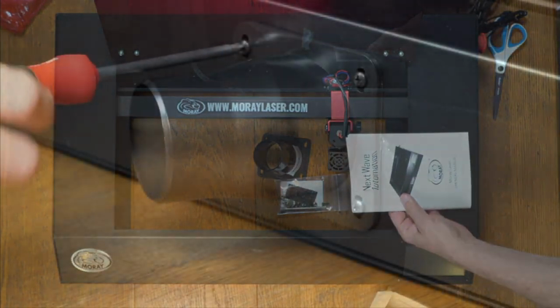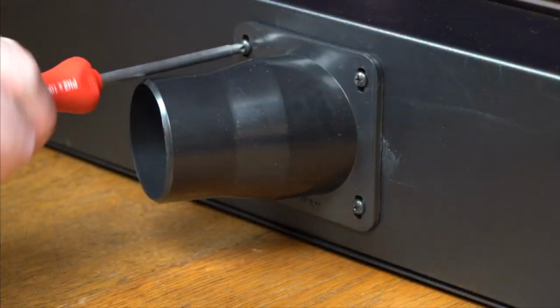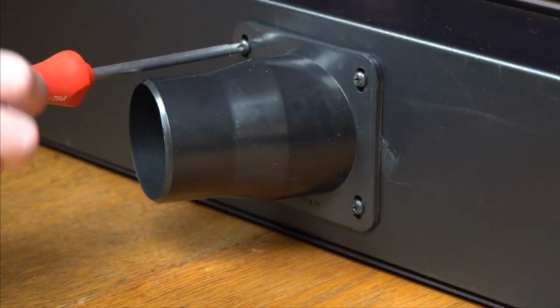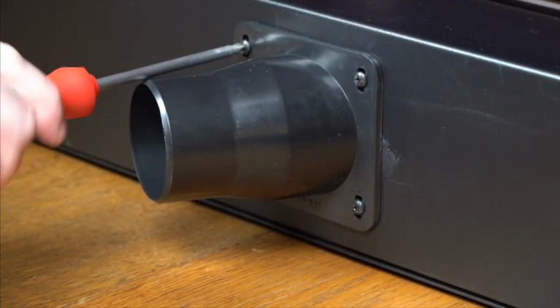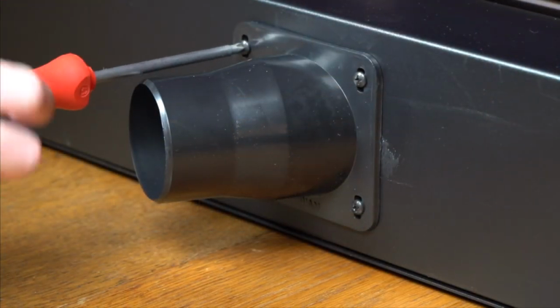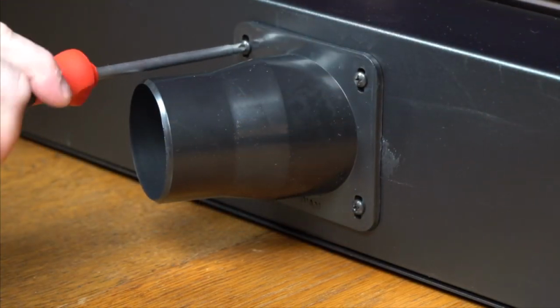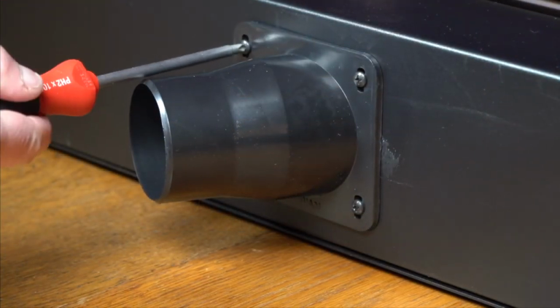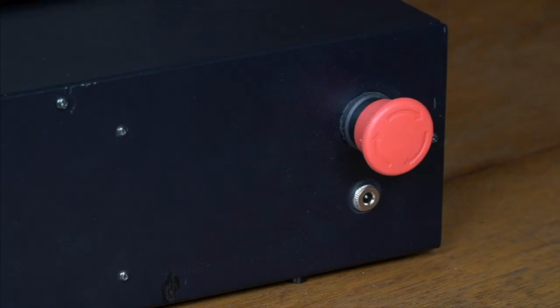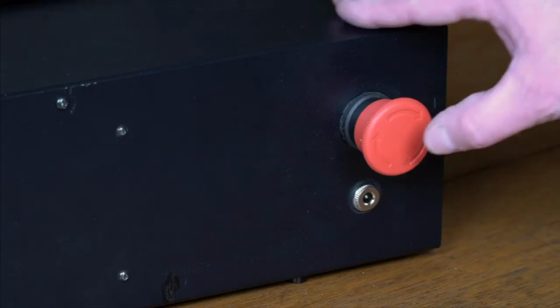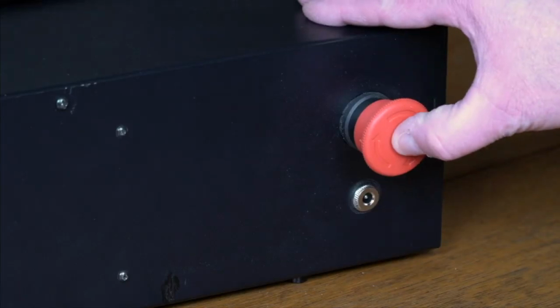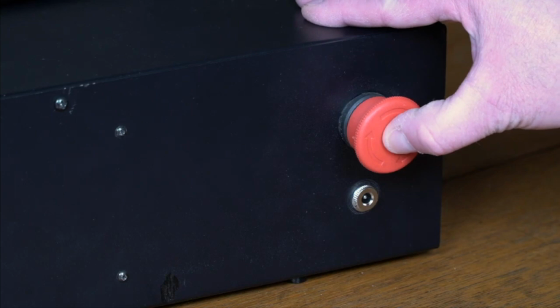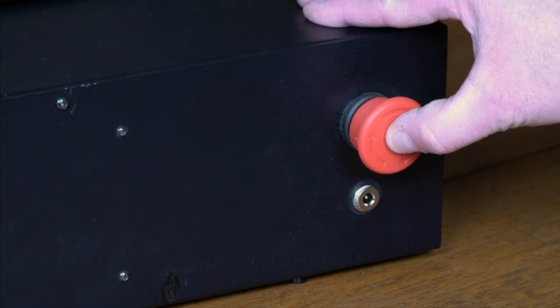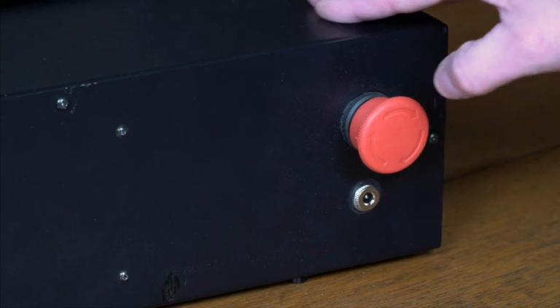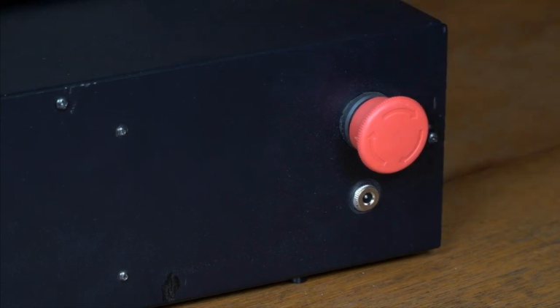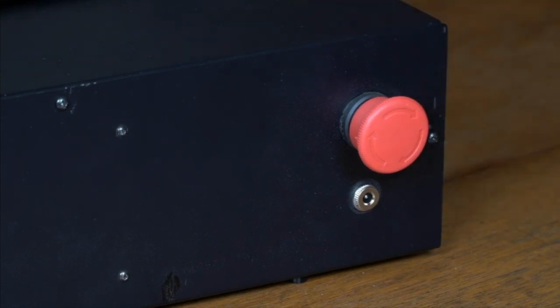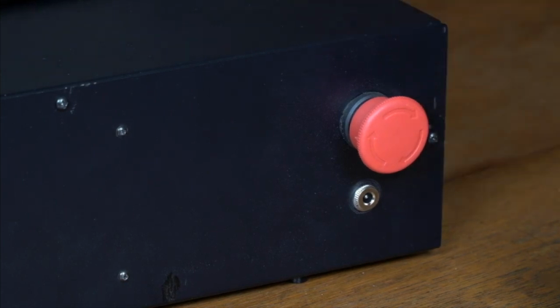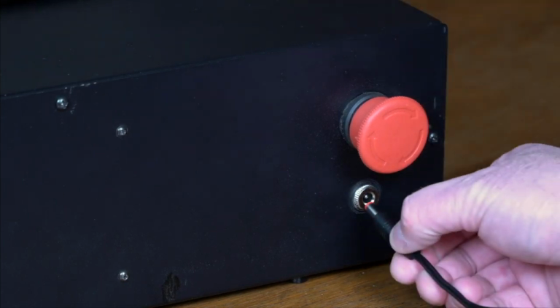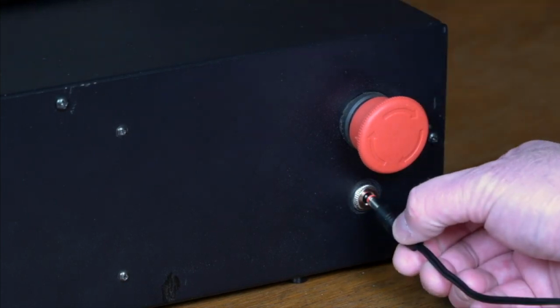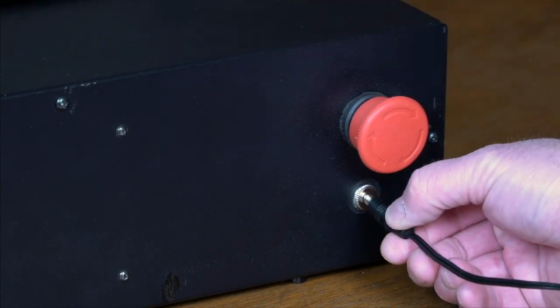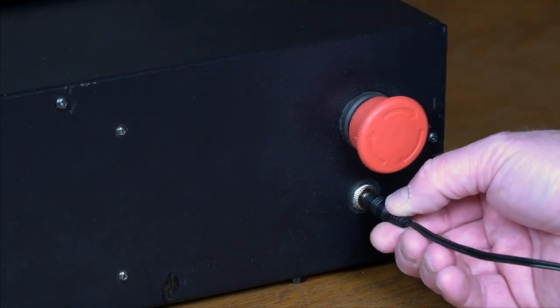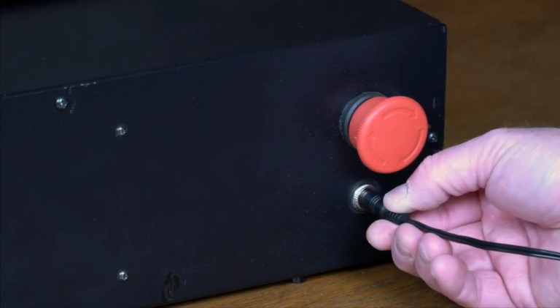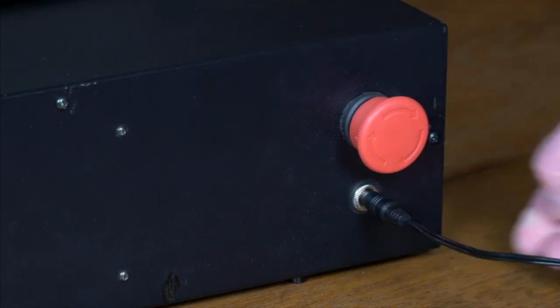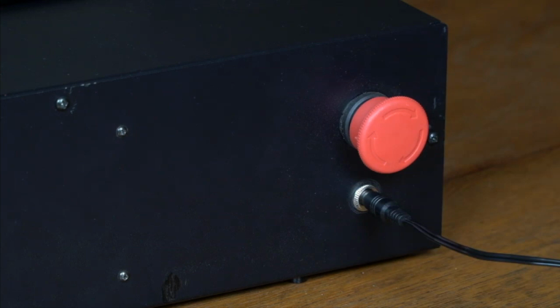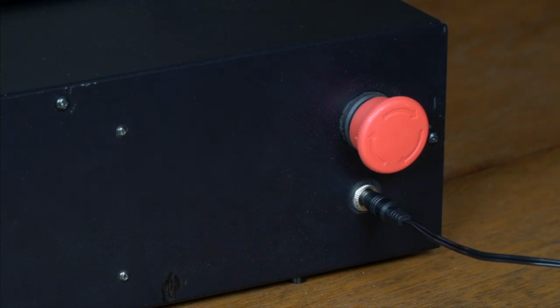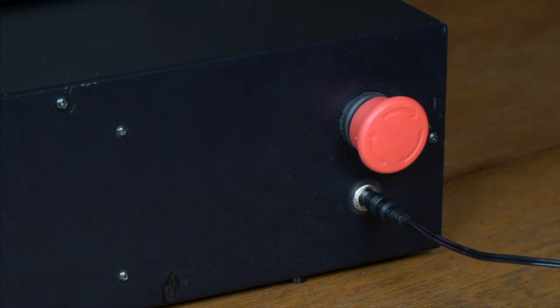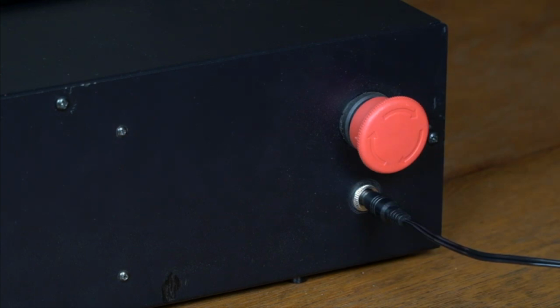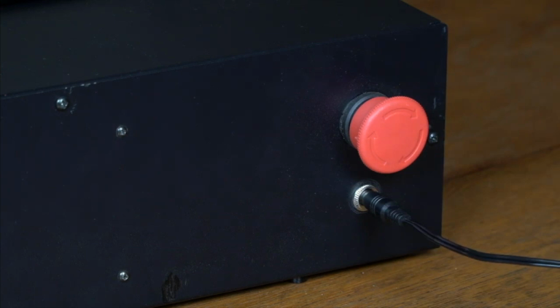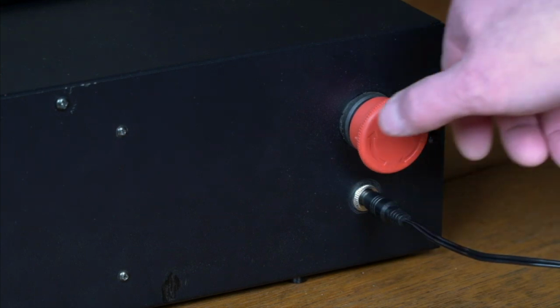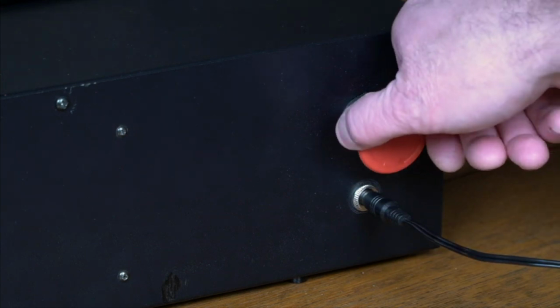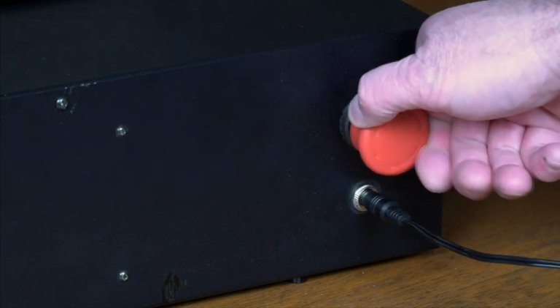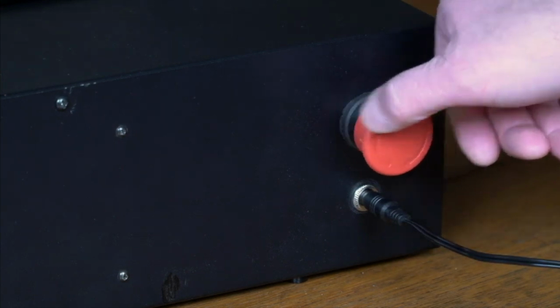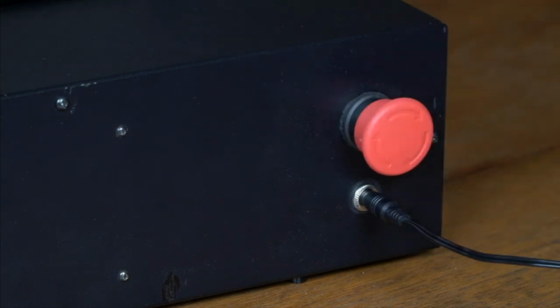Attach the vent hood using the included hardware. Push in the red power switch to deactivate the machine before connecting the power supply. Then you may safely connect the power supply. Turn on the Moray by twisting the power switch clockwise.